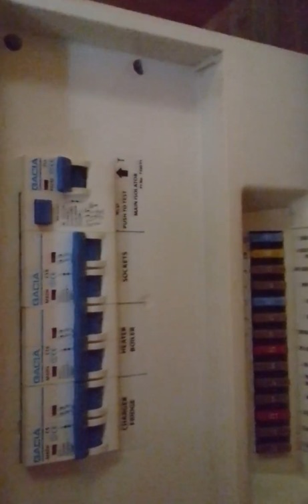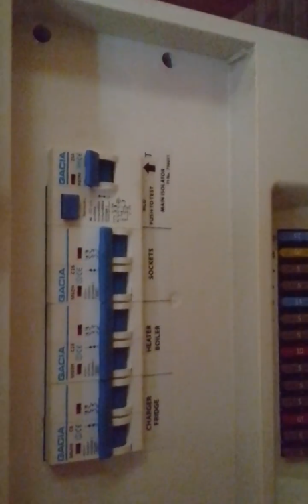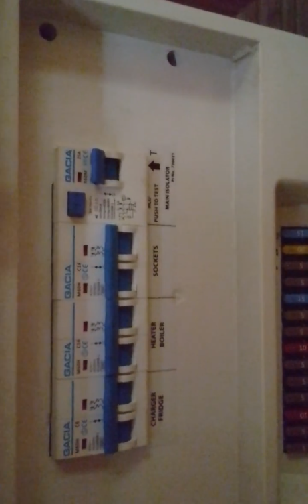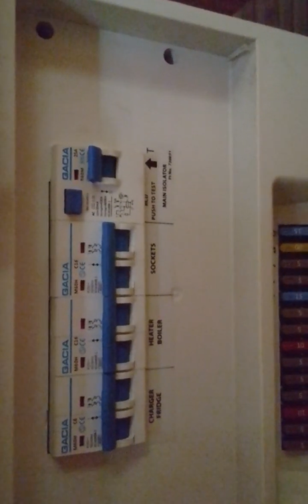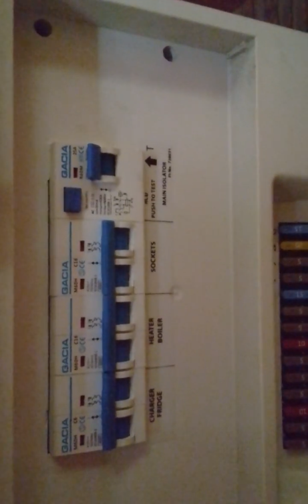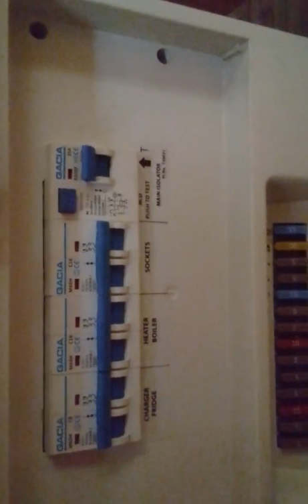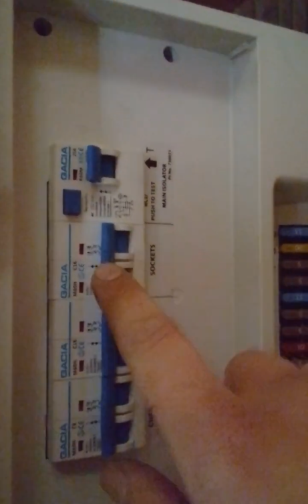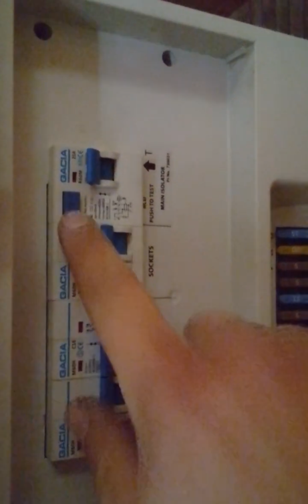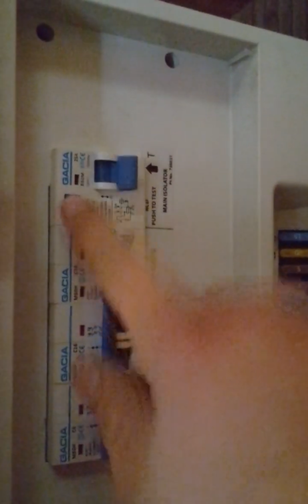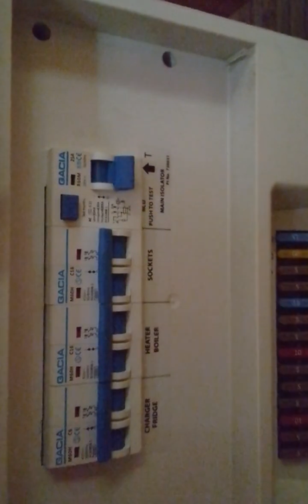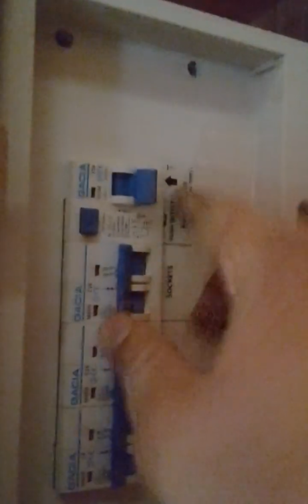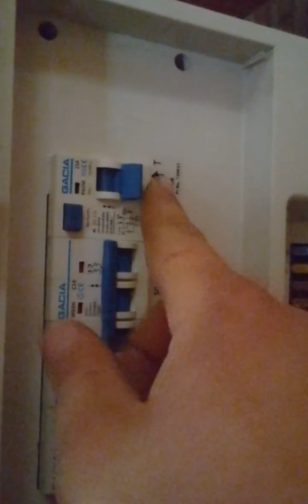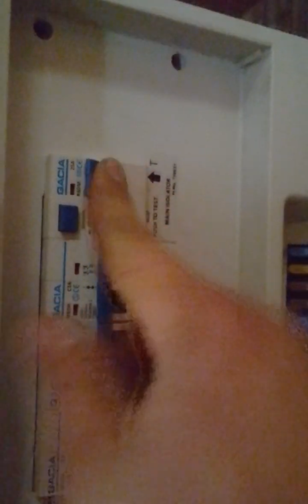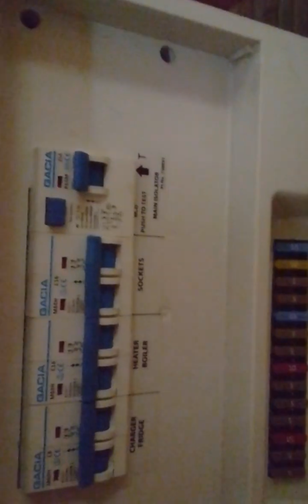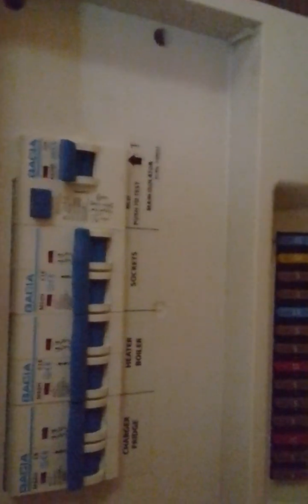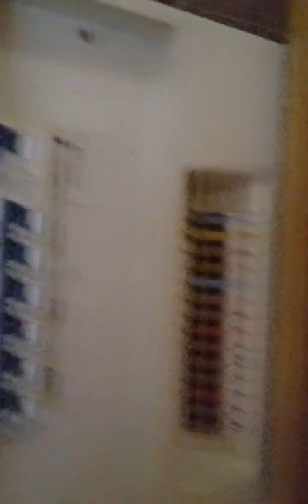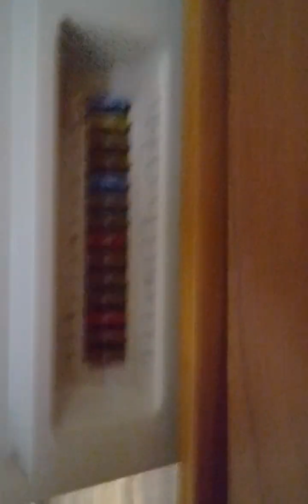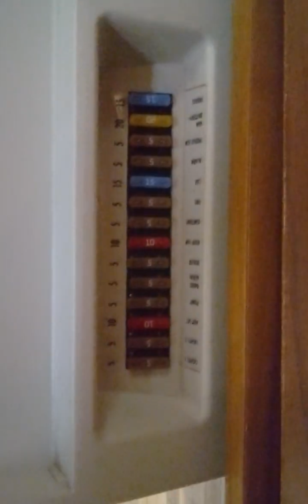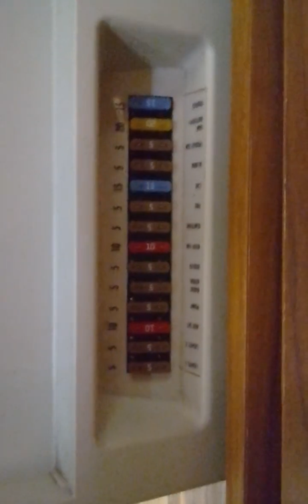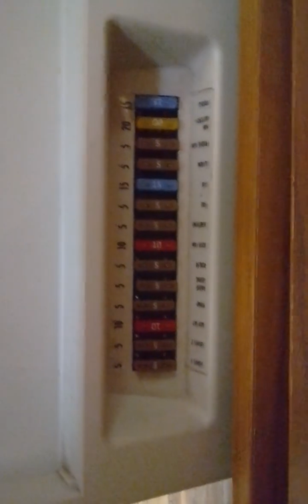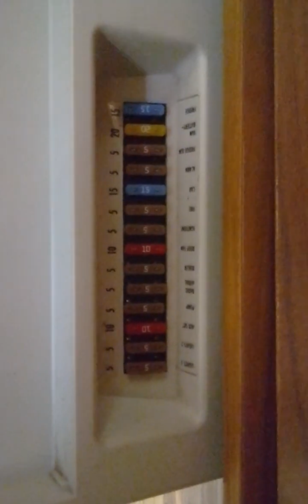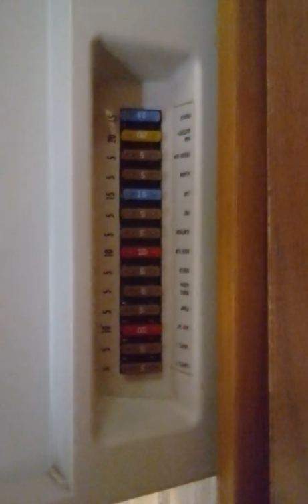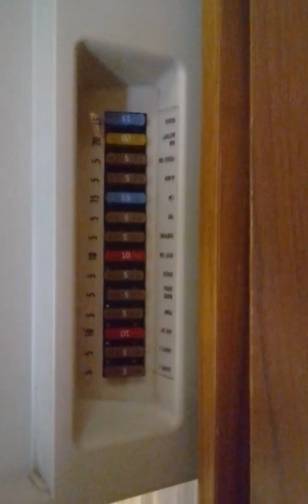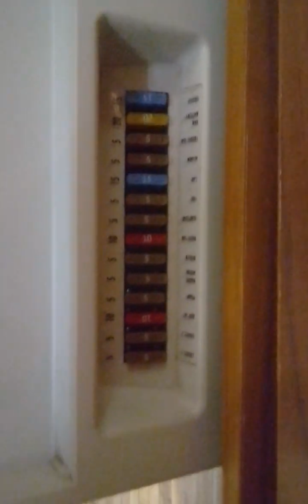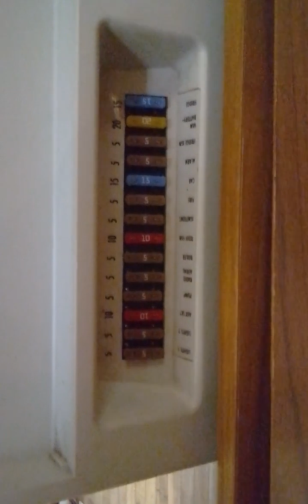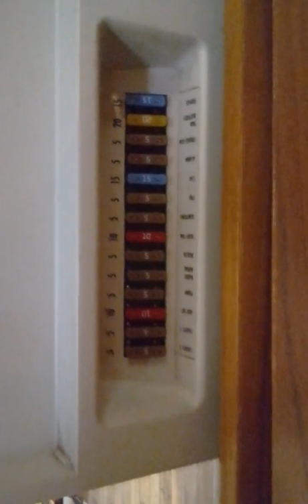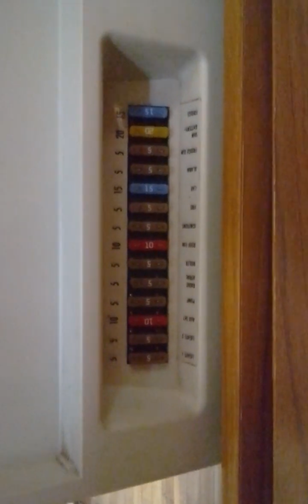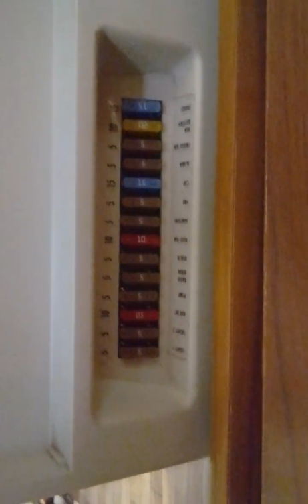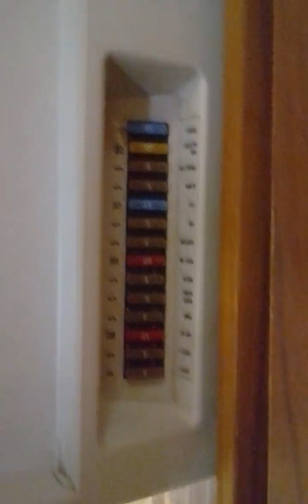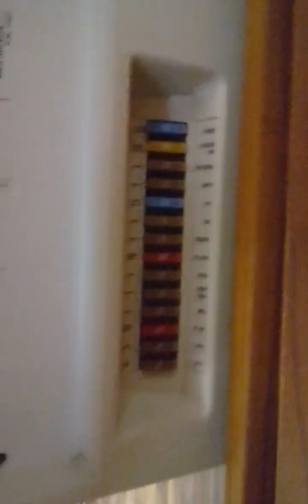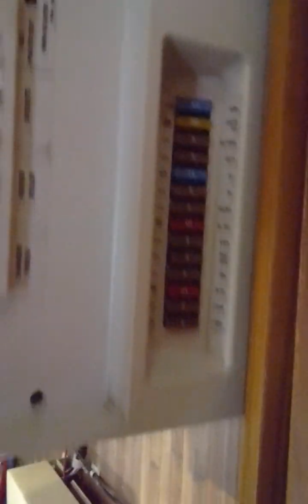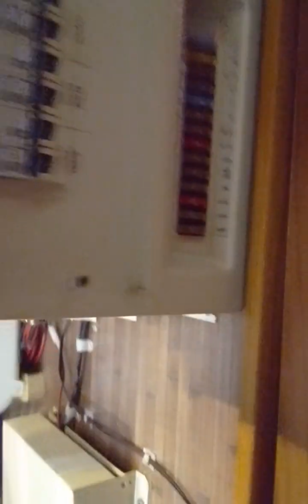It is recommended that every time you plug into a new power supply, you press this blue button to test your RCD is working correctly for your safety. Also below that, we have your 12-volt fuses, with labelling for what size fuse should be there and what it covers.